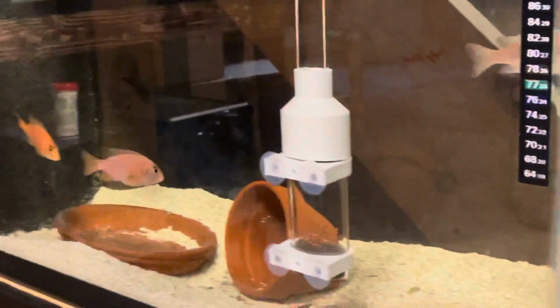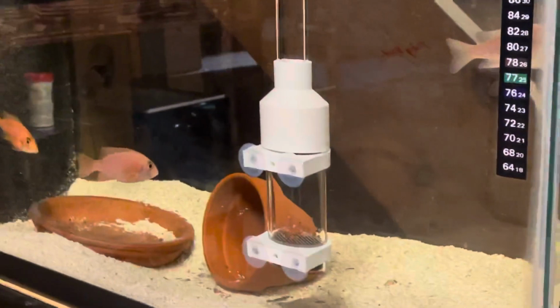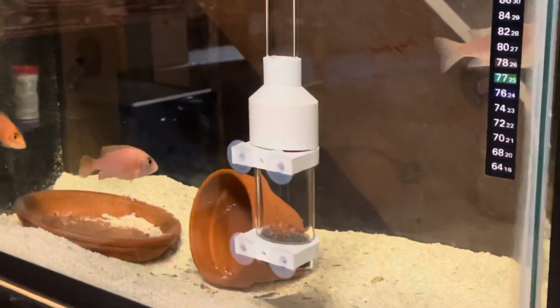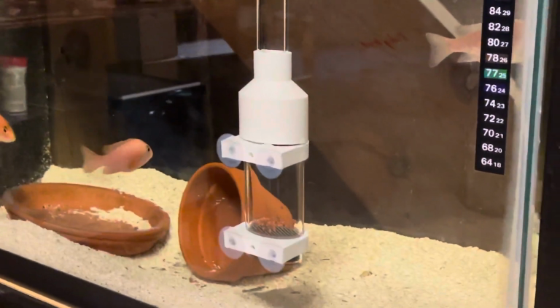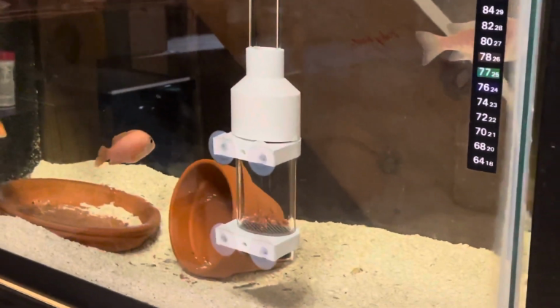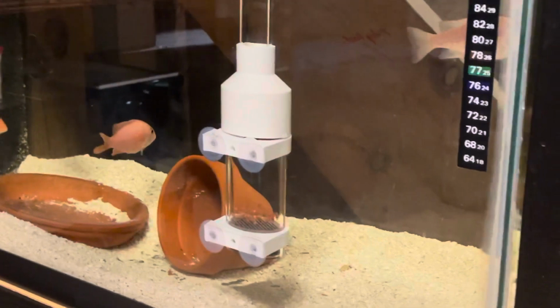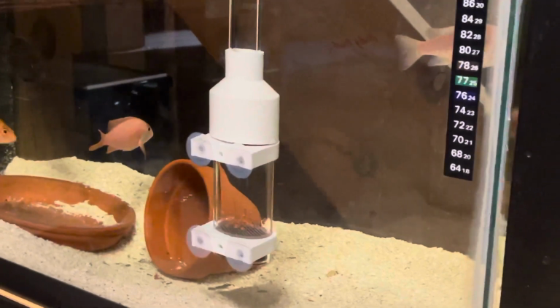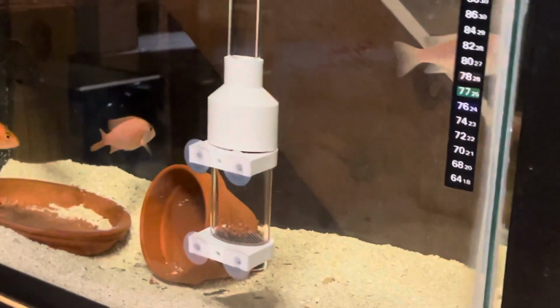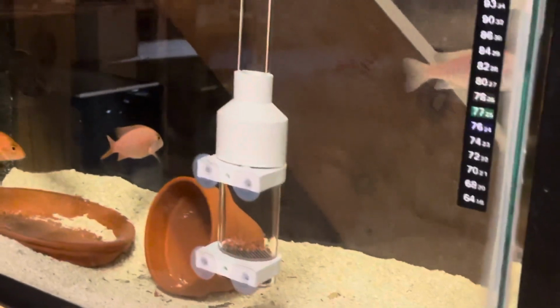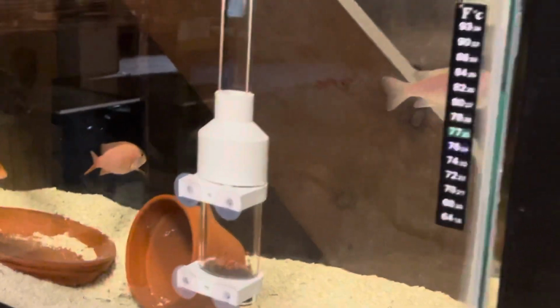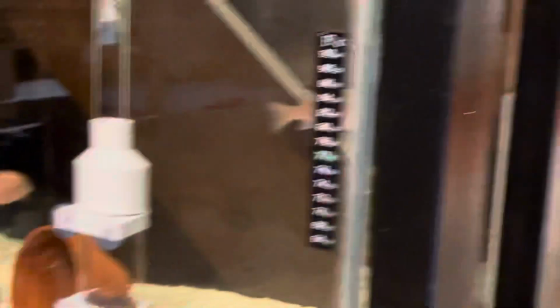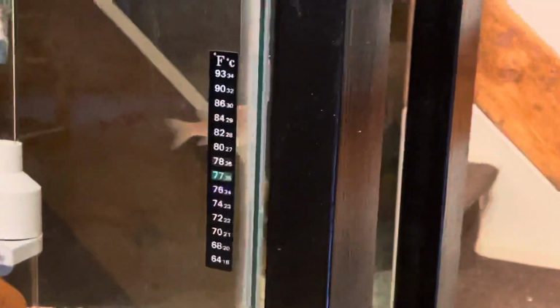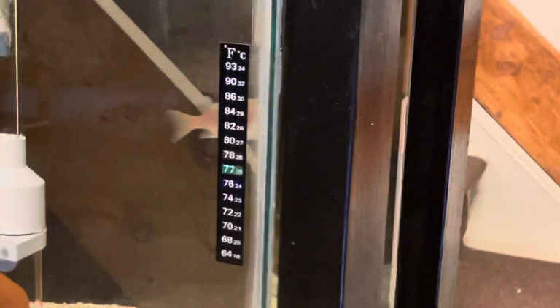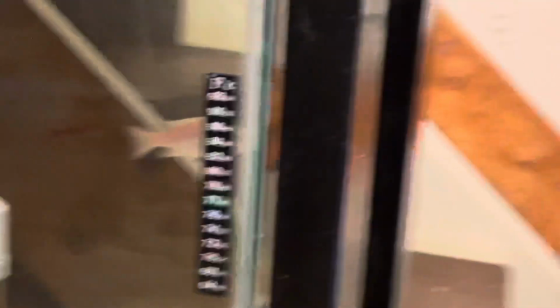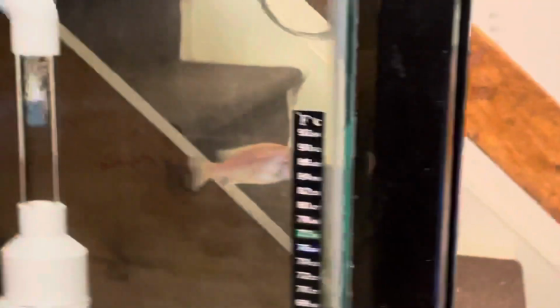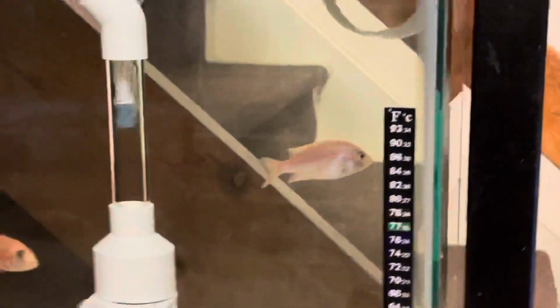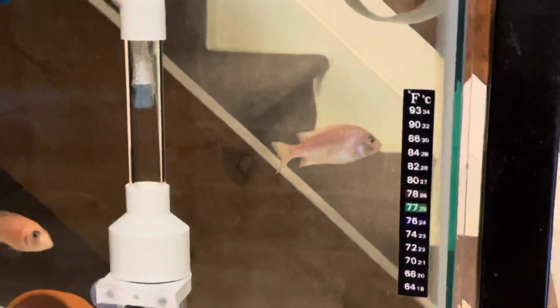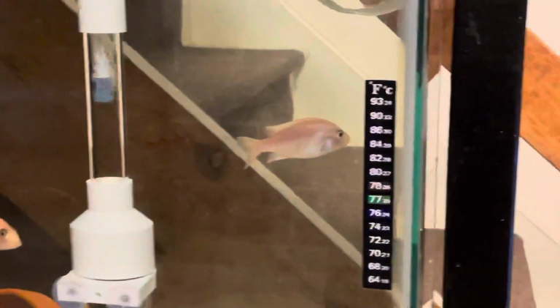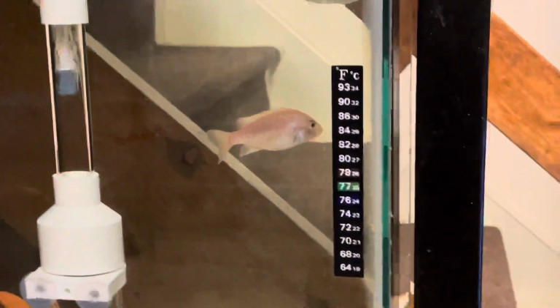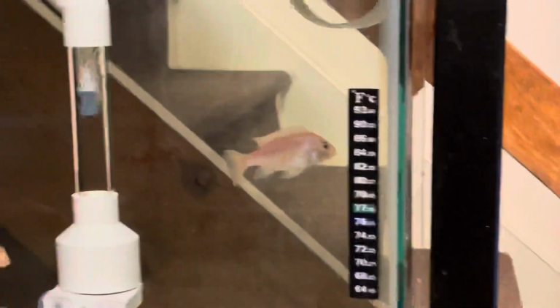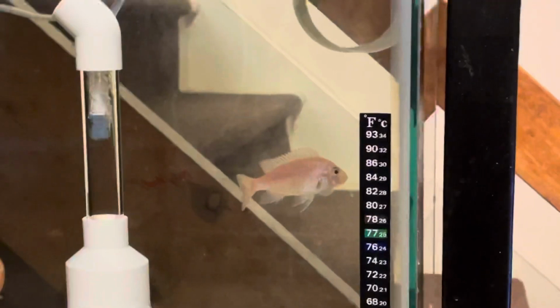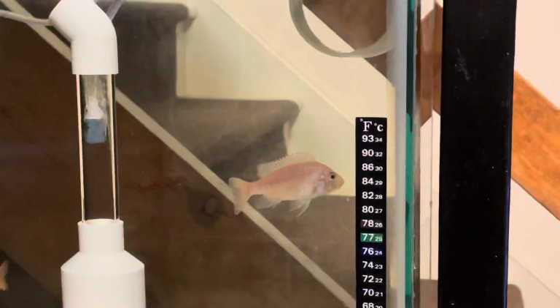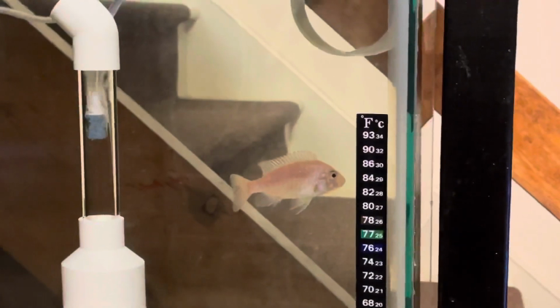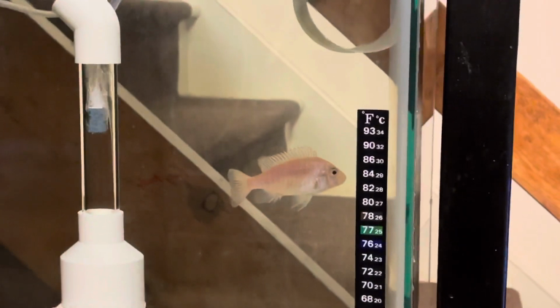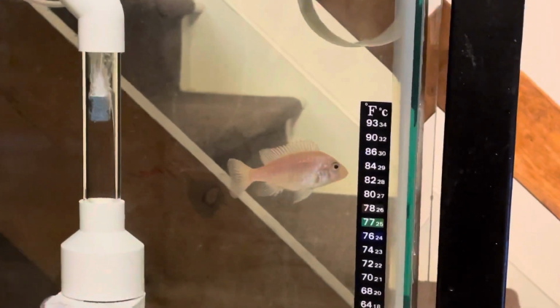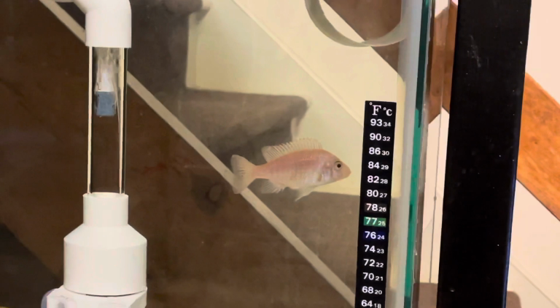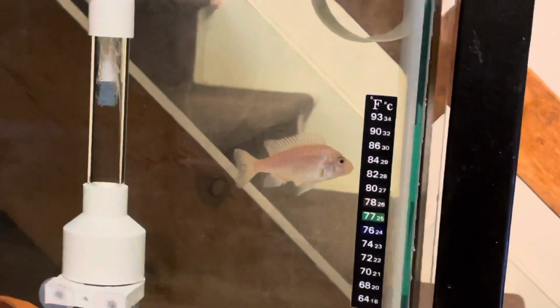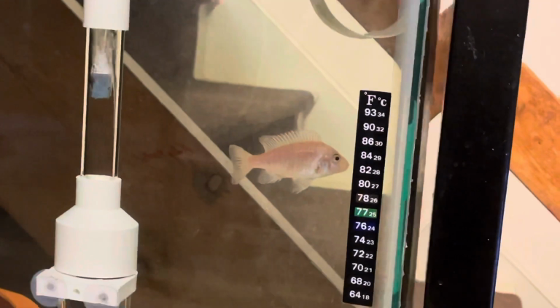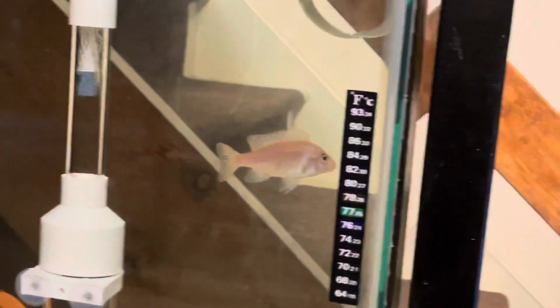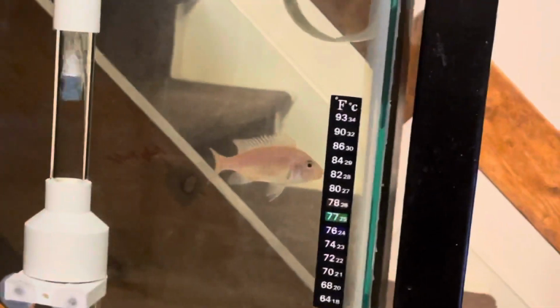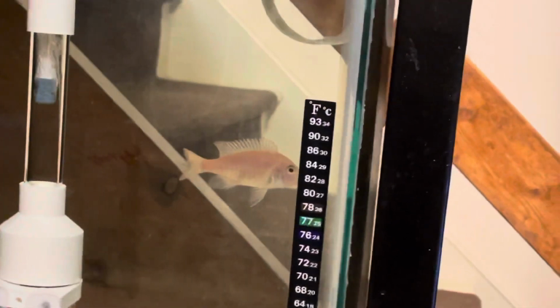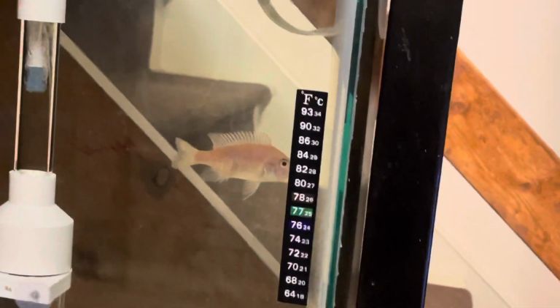And I waited five days before stripping her. That's her right there in the right-hand corner. Yeah, I'm kind of disappointed.